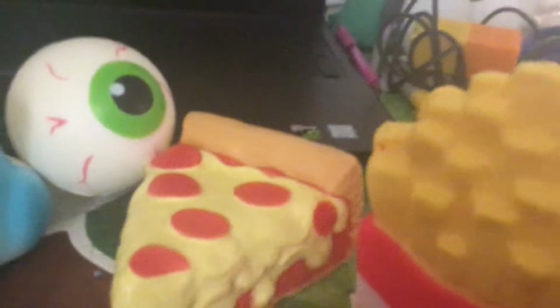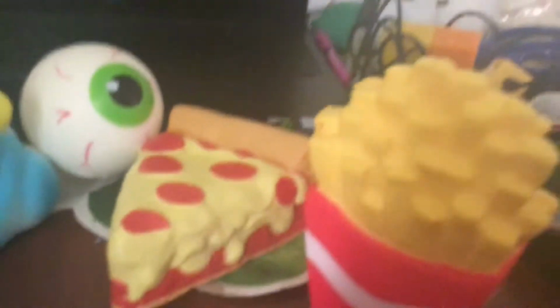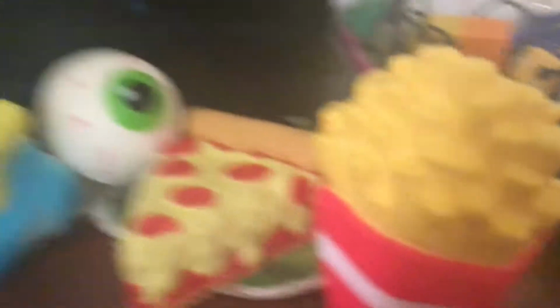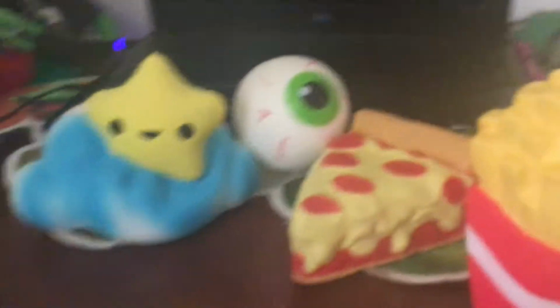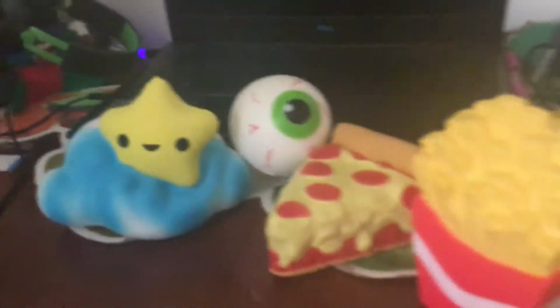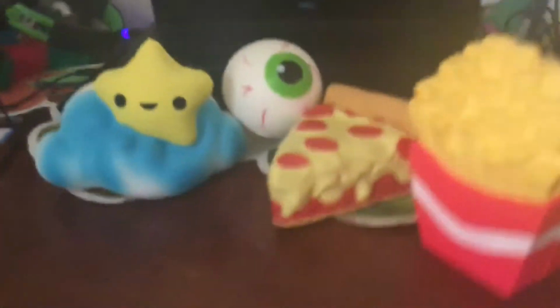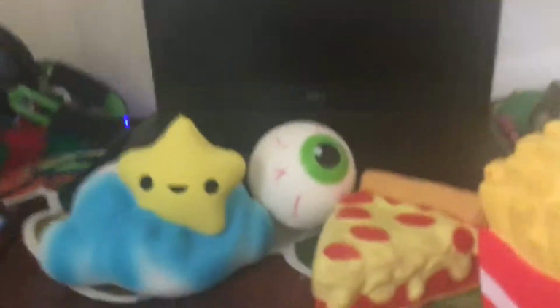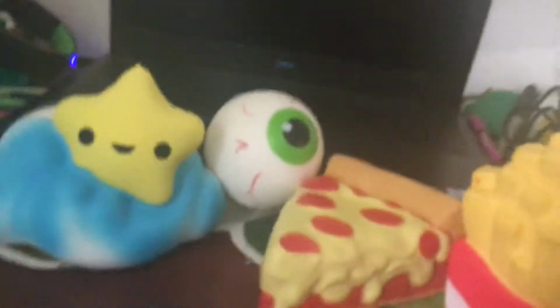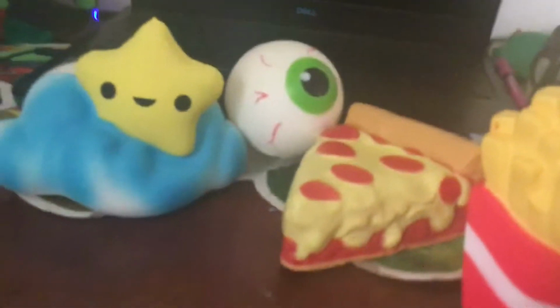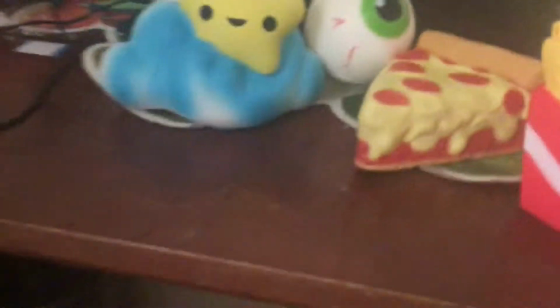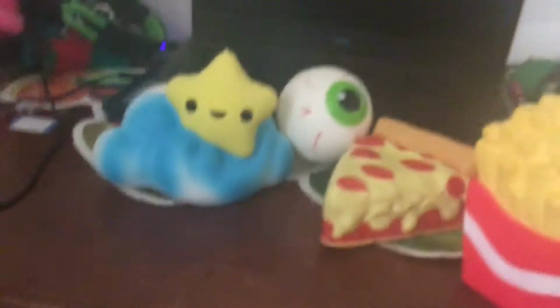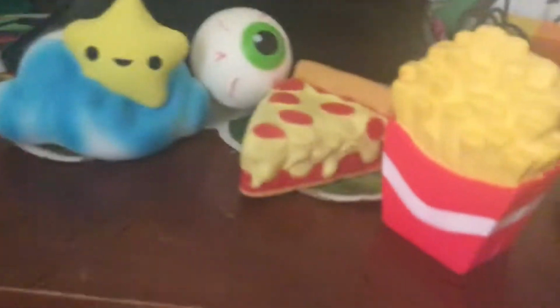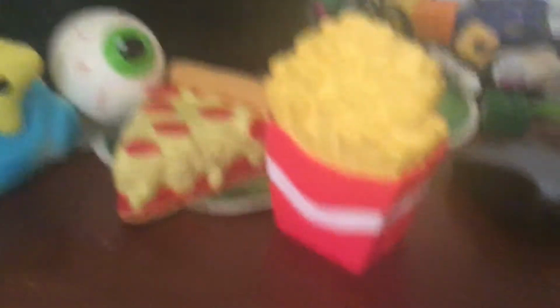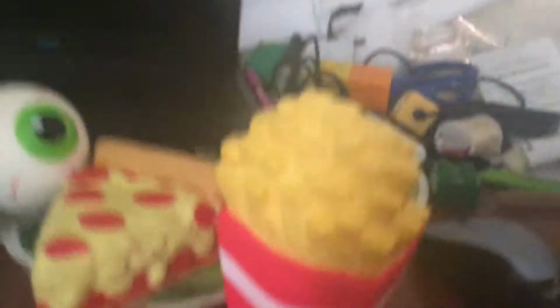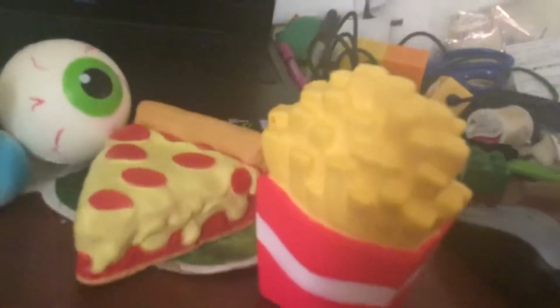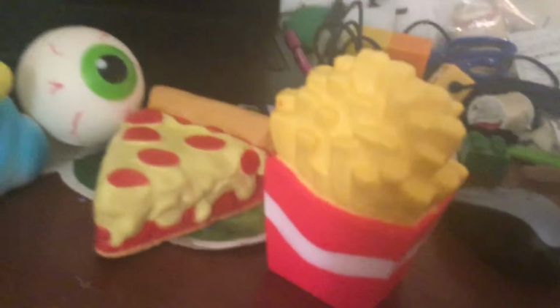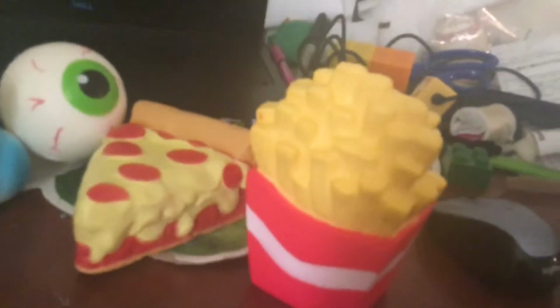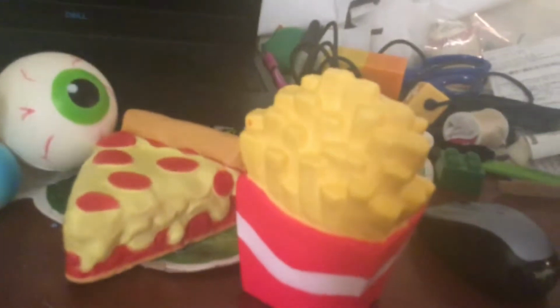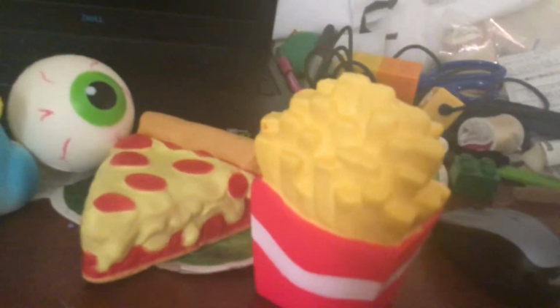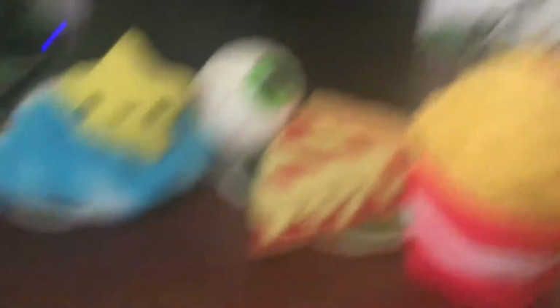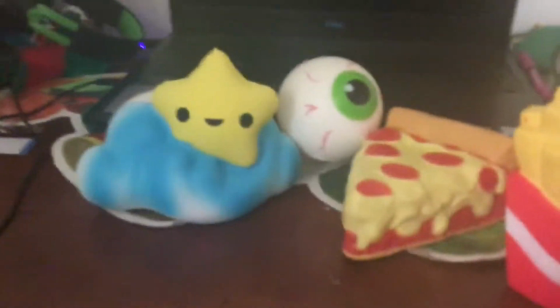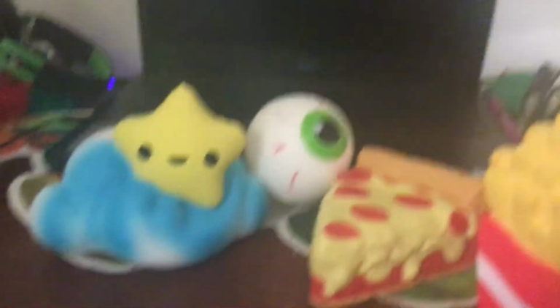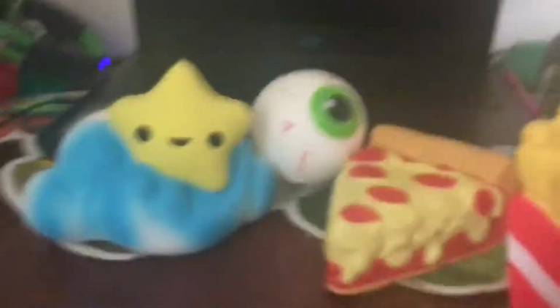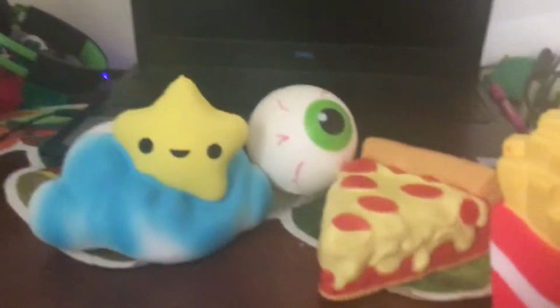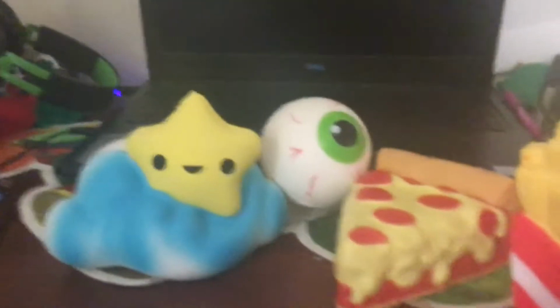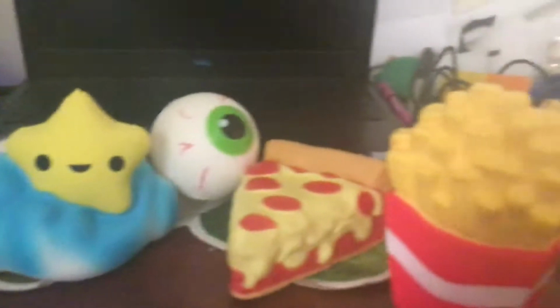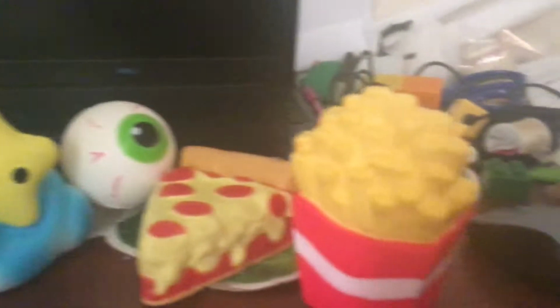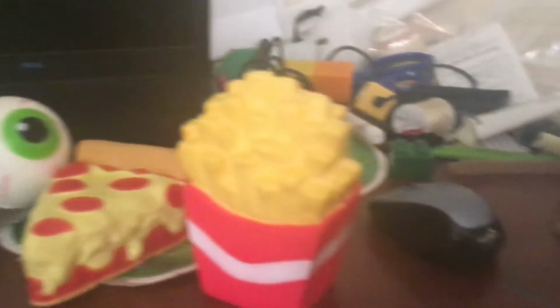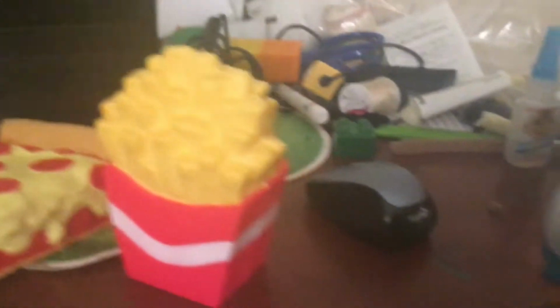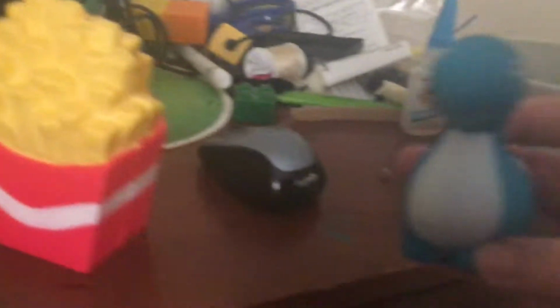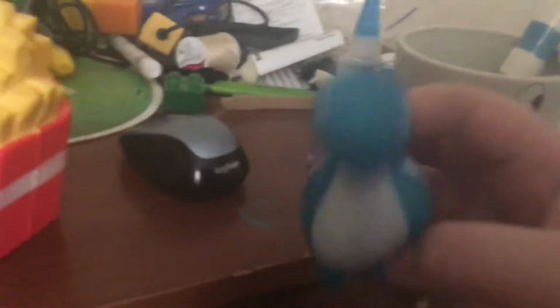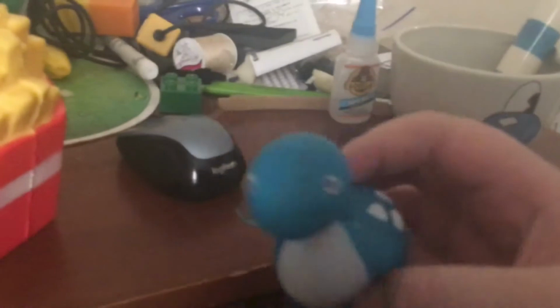Hello everyone, welcome to another video! Today I got some squishies and I am going to paint these one day, but I'm not going to do that today.